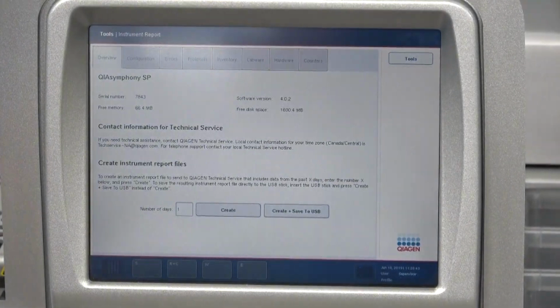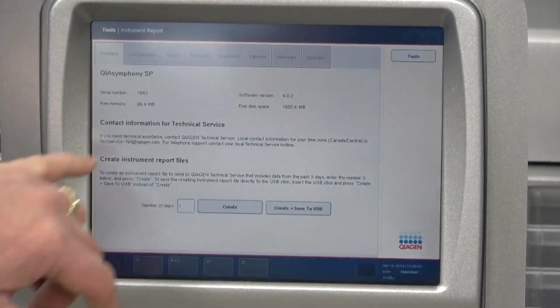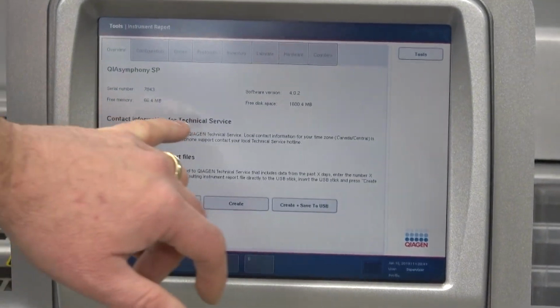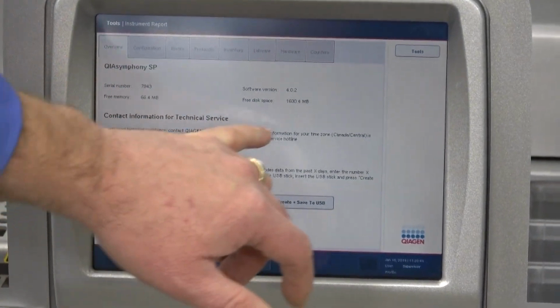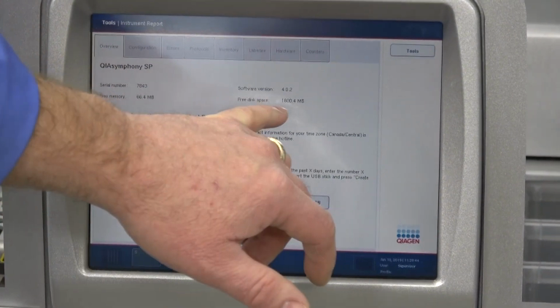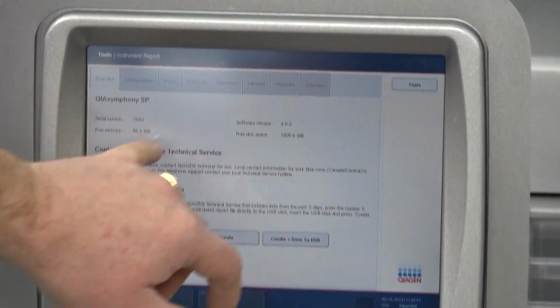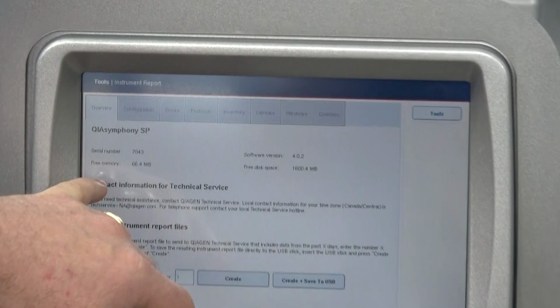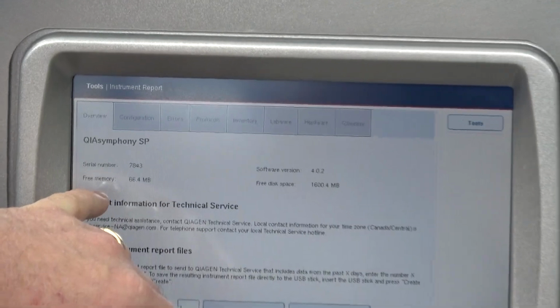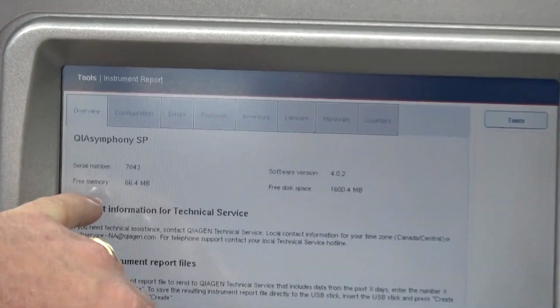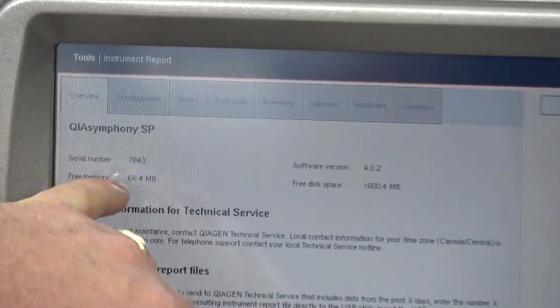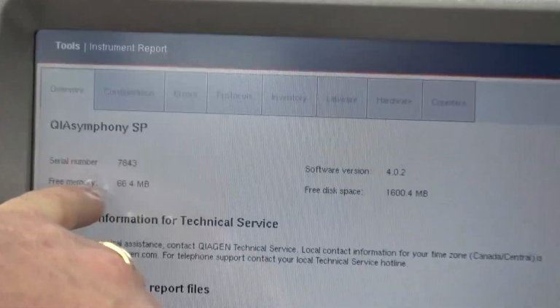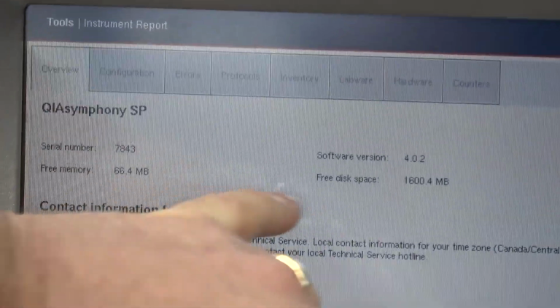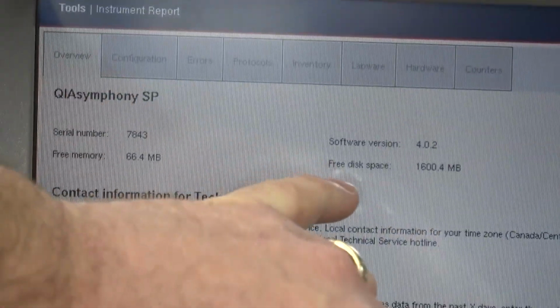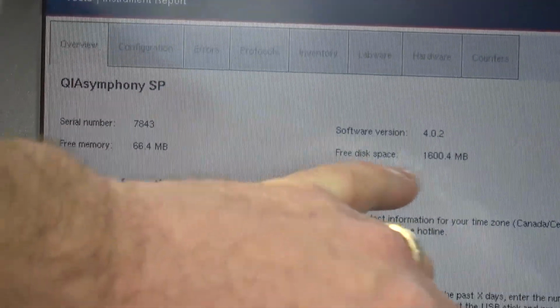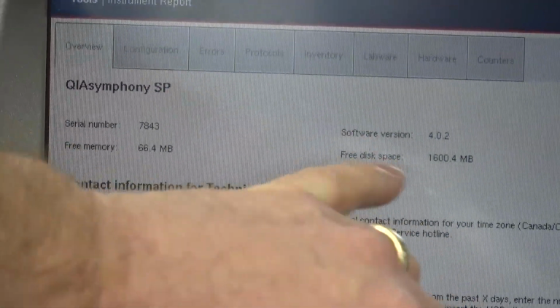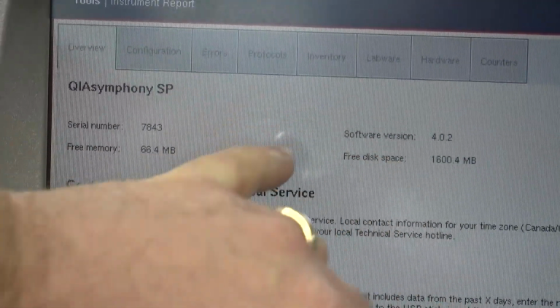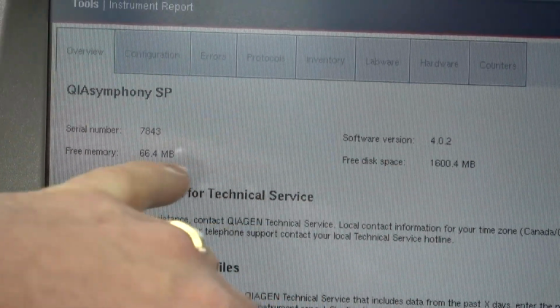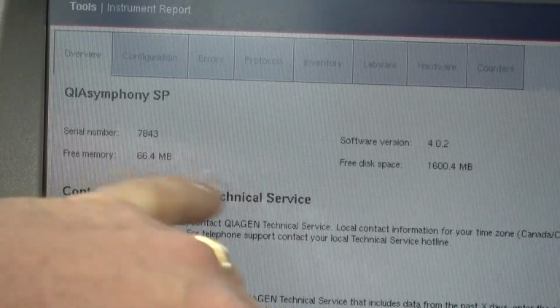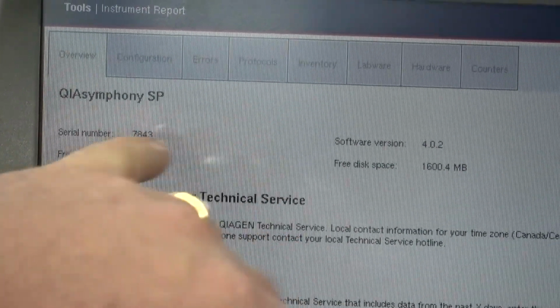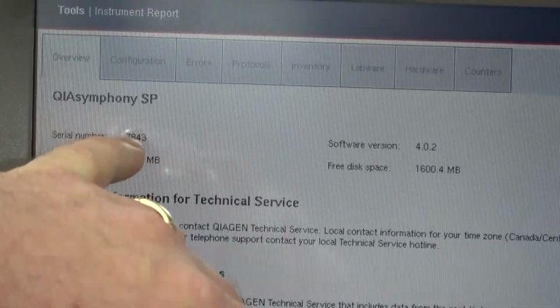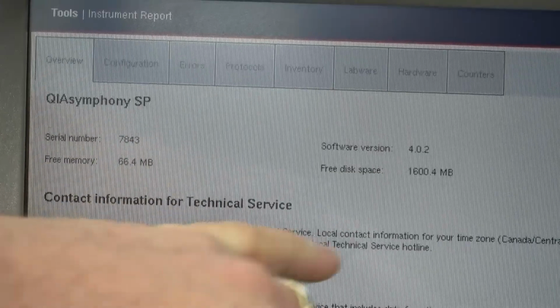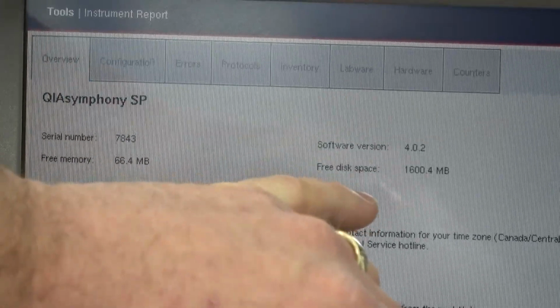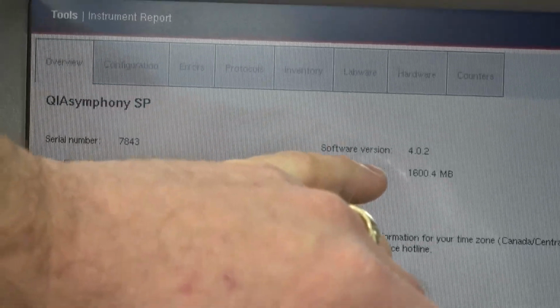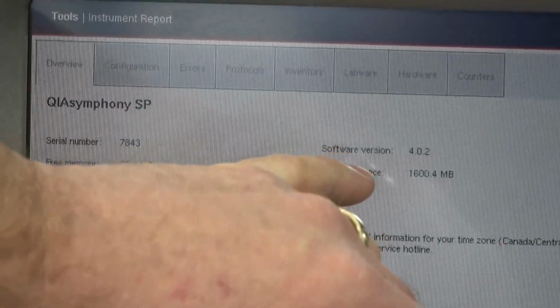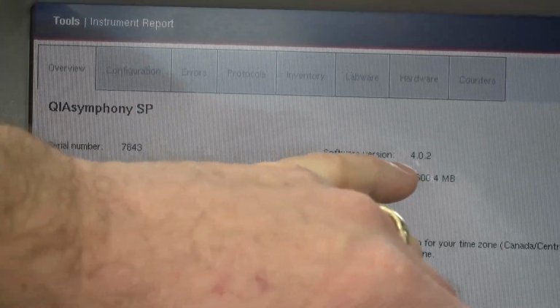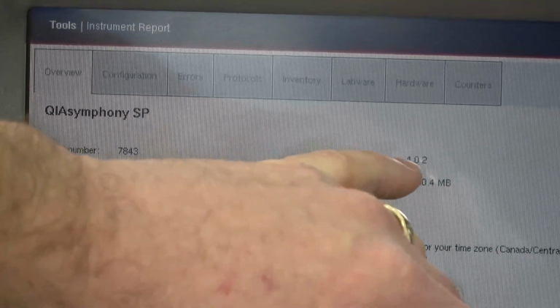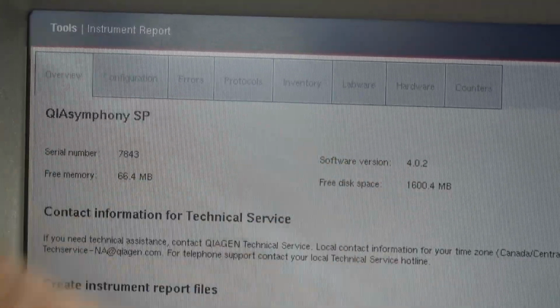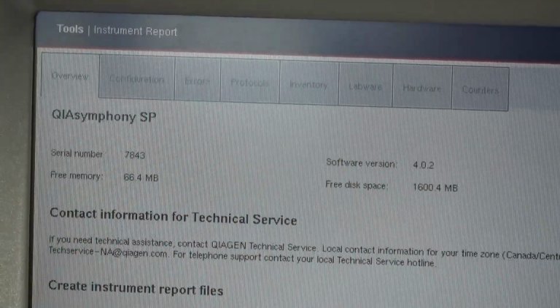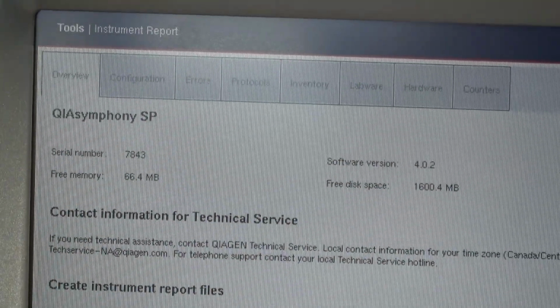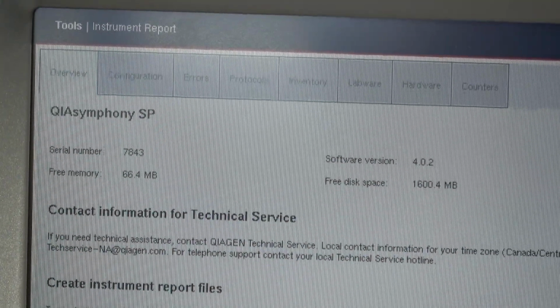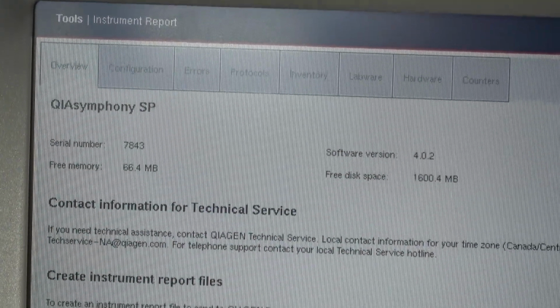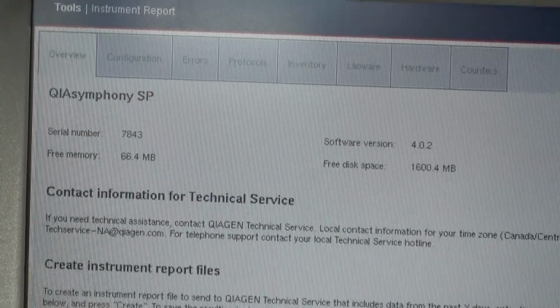Over here you can see it has the memory, free memory, and disk space, along with the serial number, and the software version is 4.0.2.